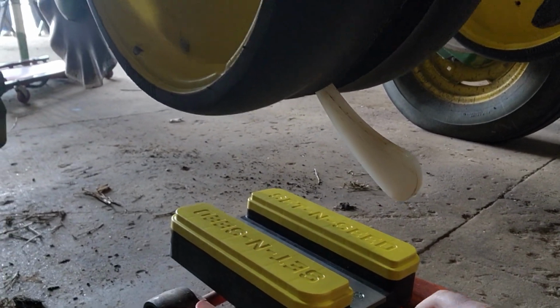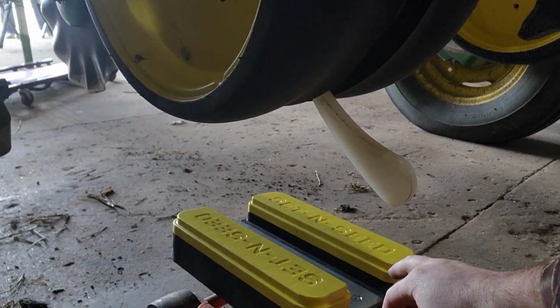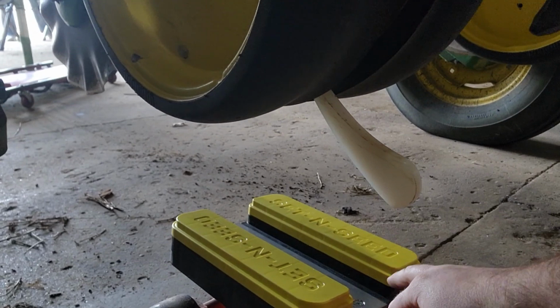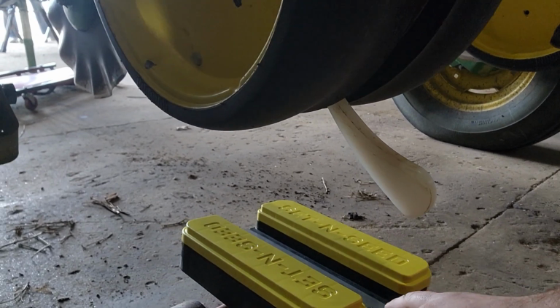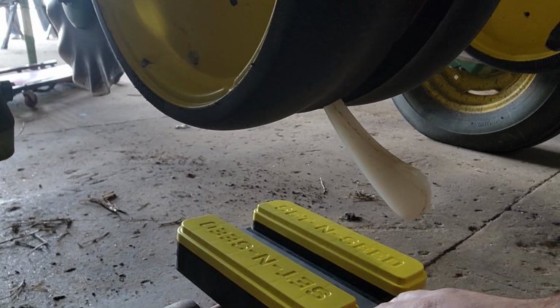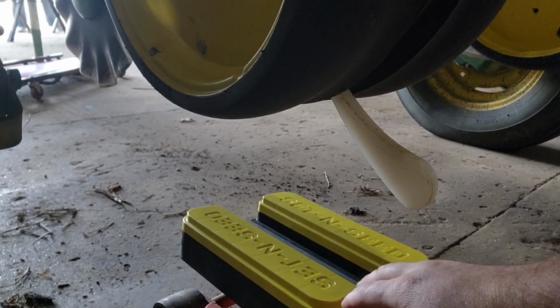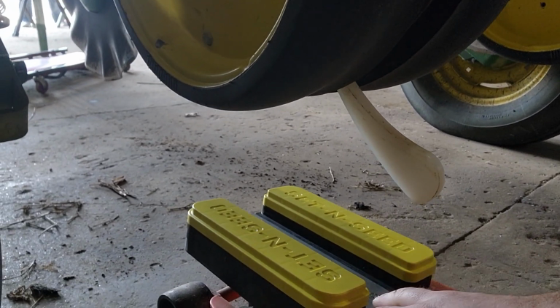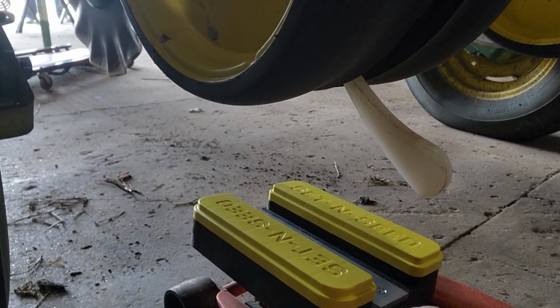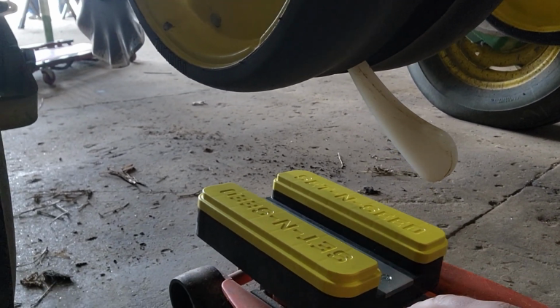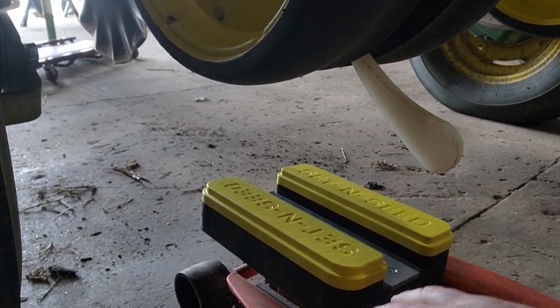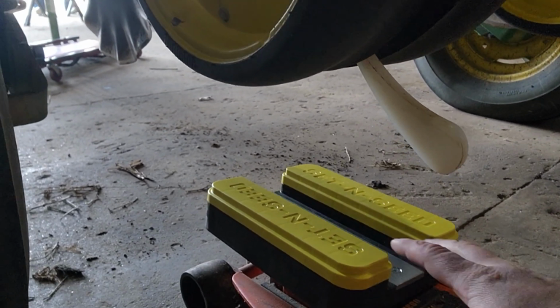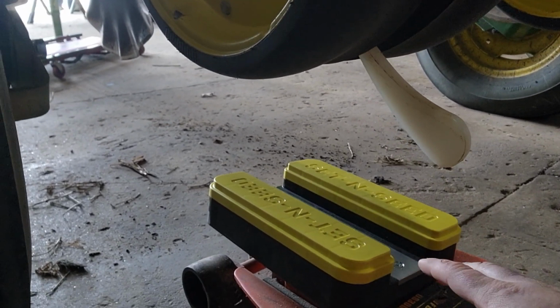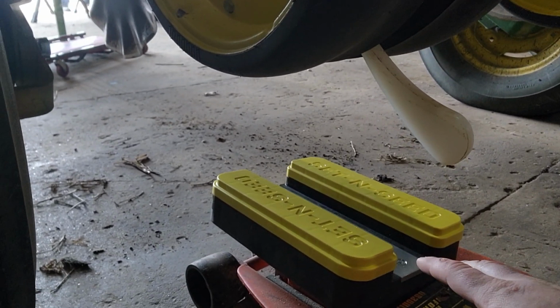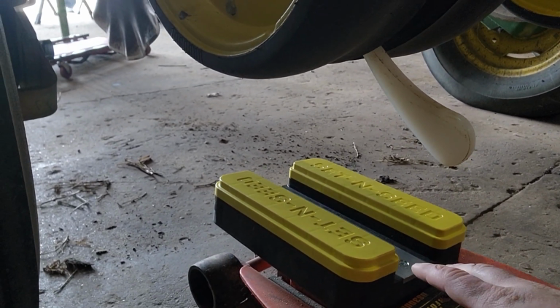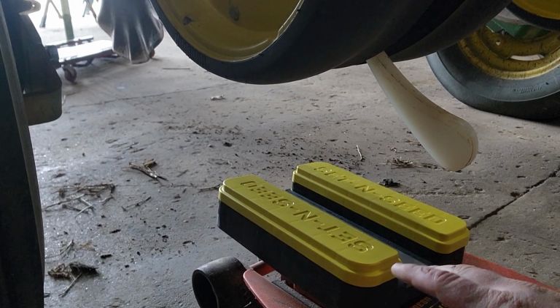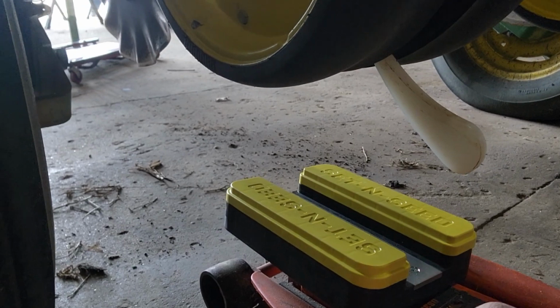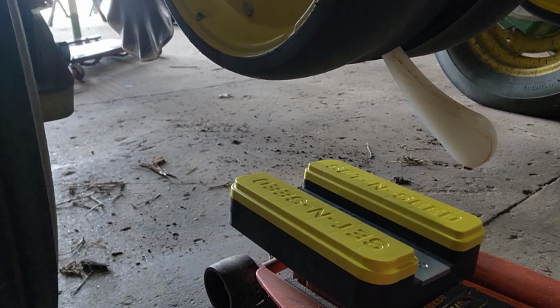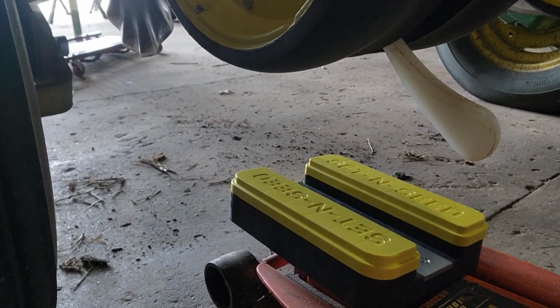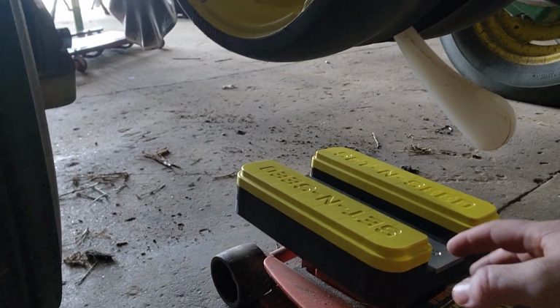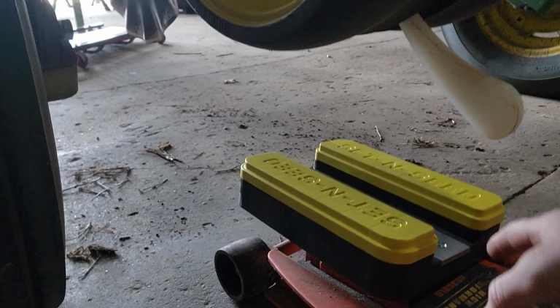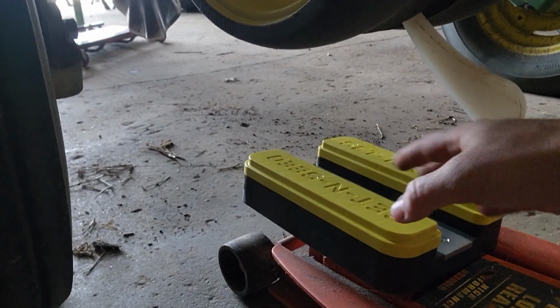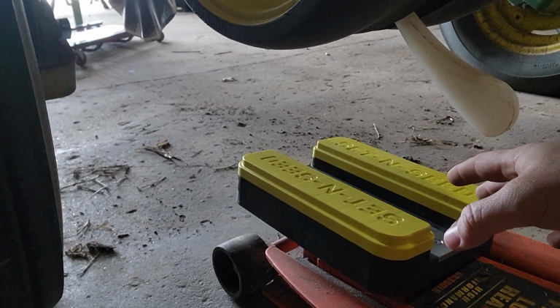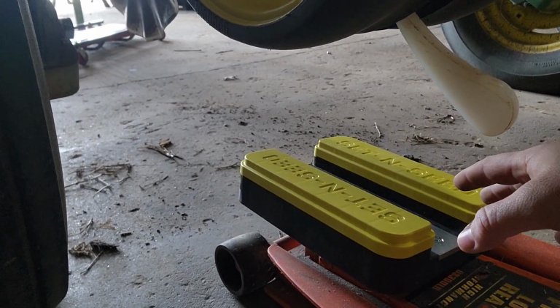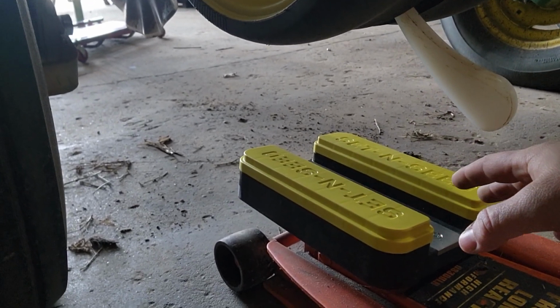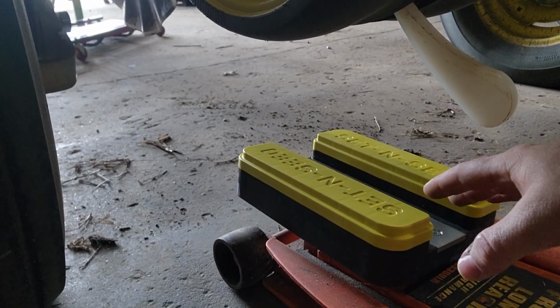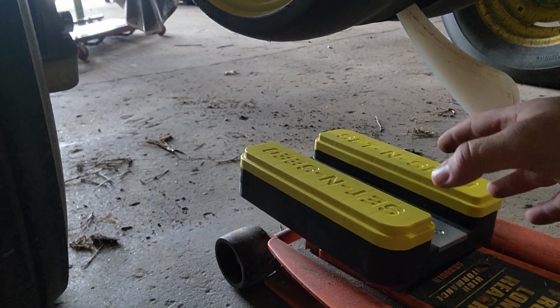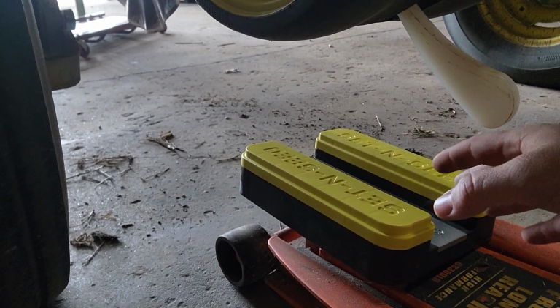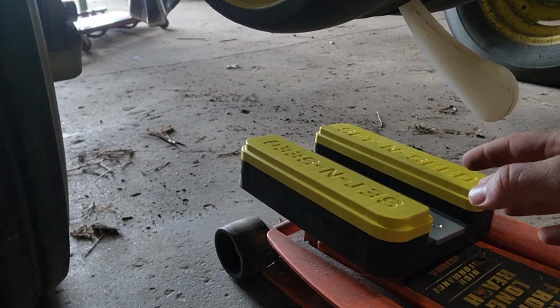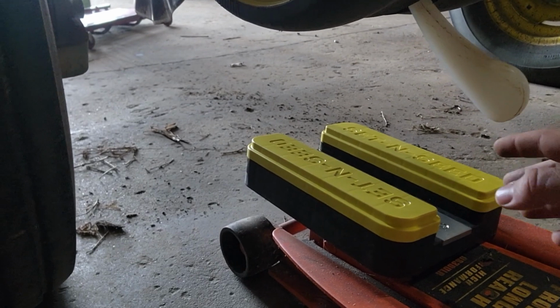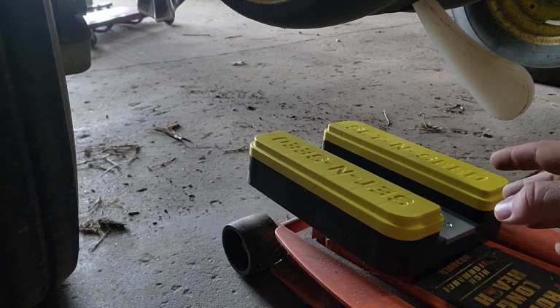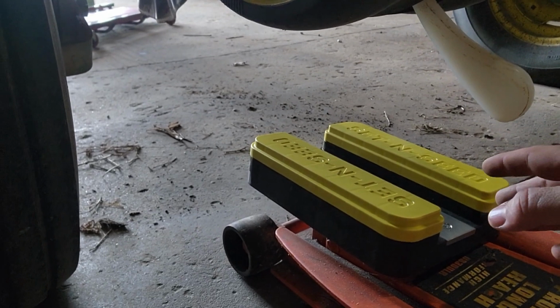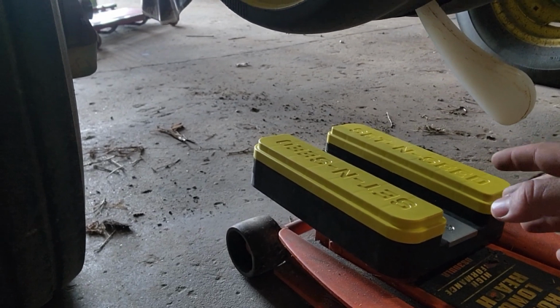With one block on there we're going to set it to an inch and a half — that's our starting depth for sweet corn this year. After that we'll add another block and that'll get us to two inches, which is our starting depth for corn.